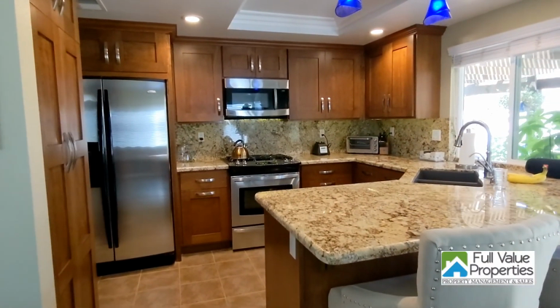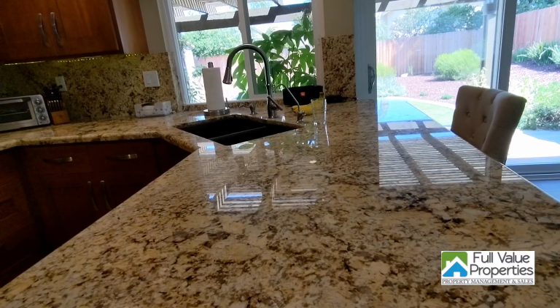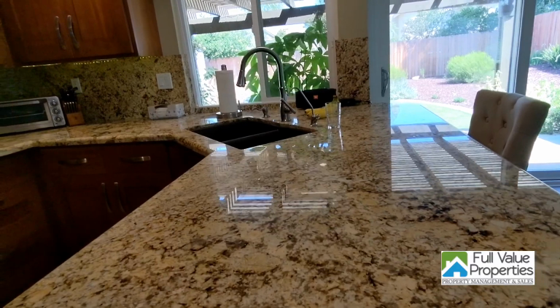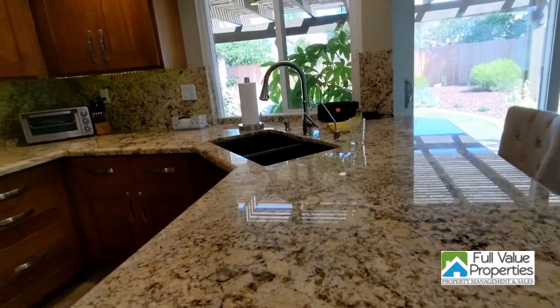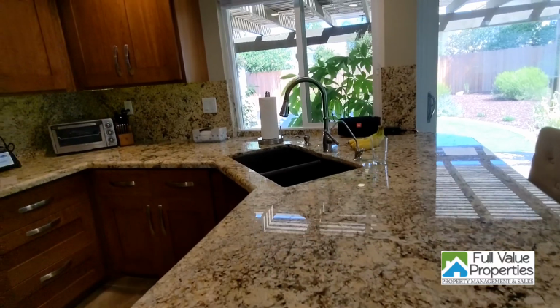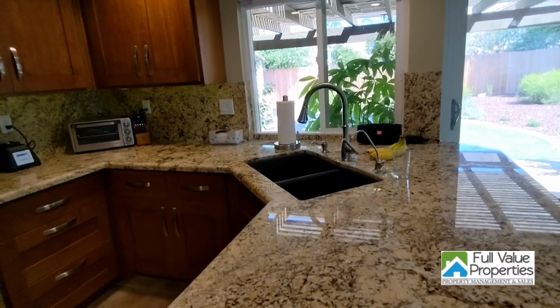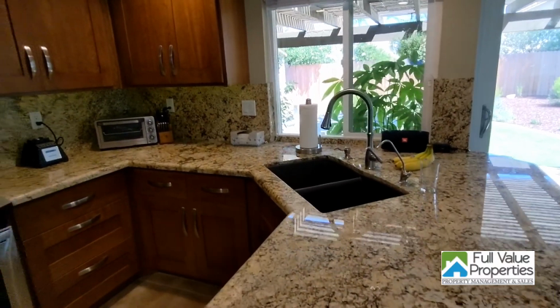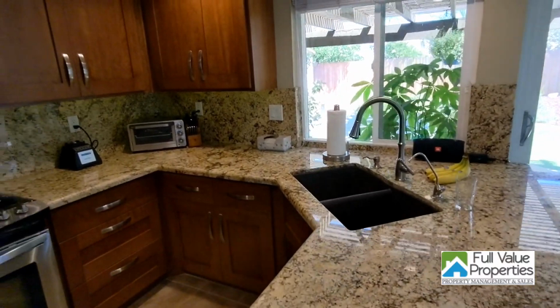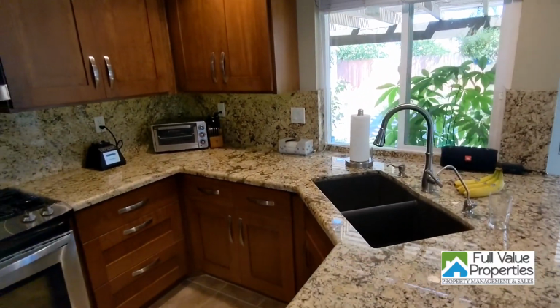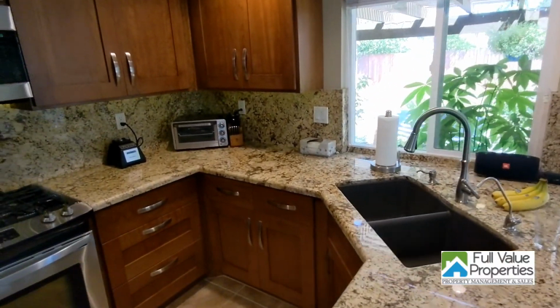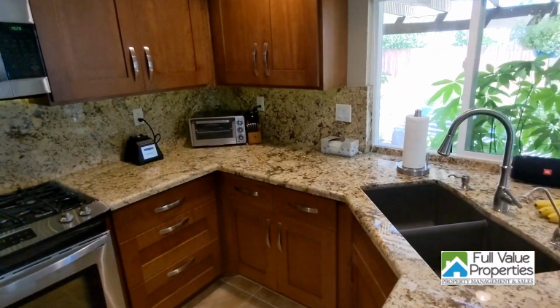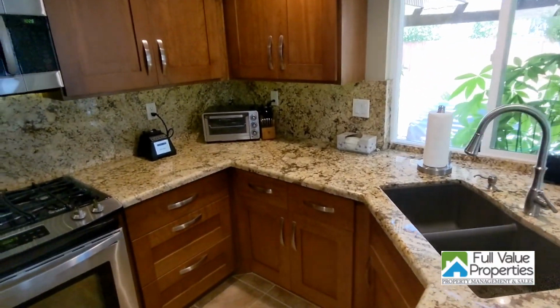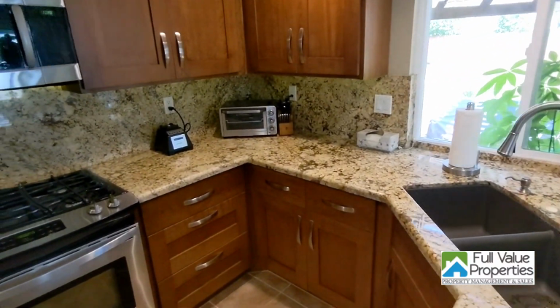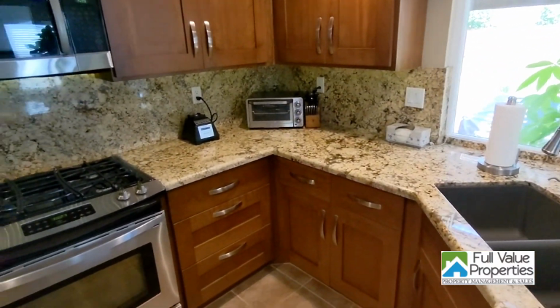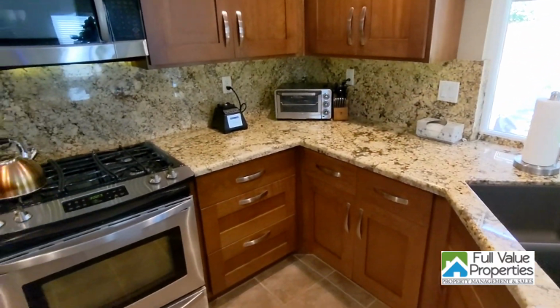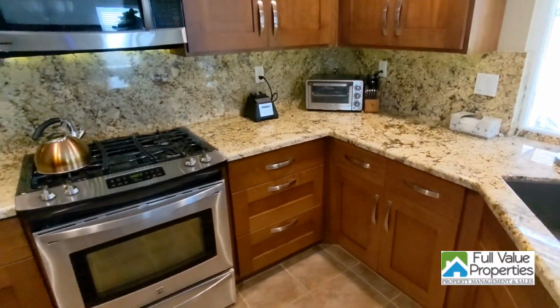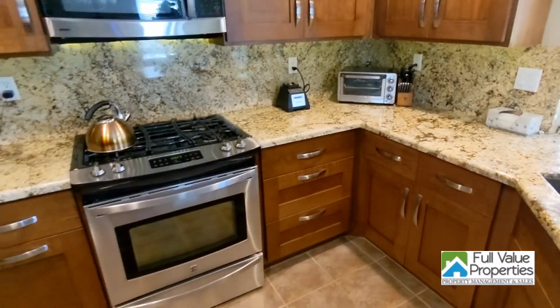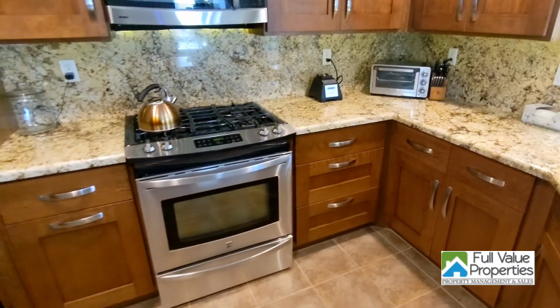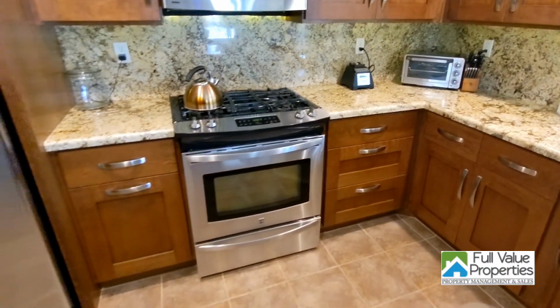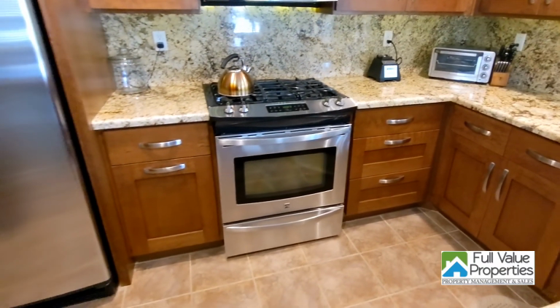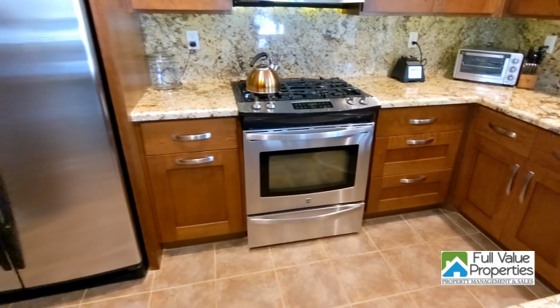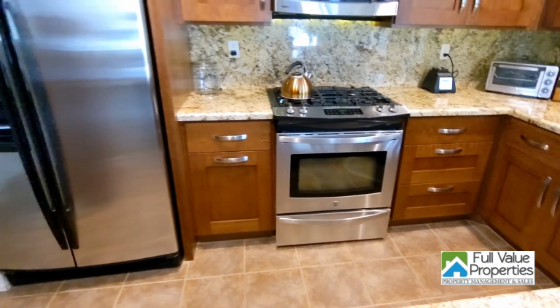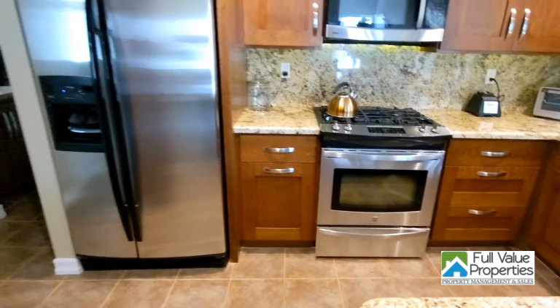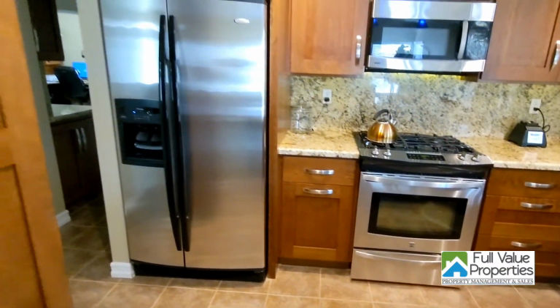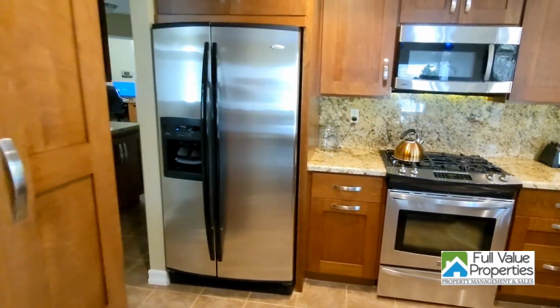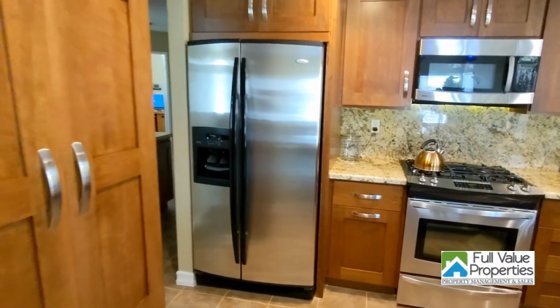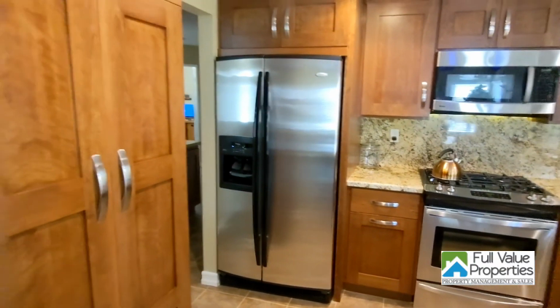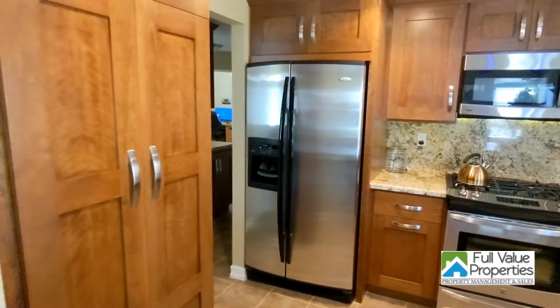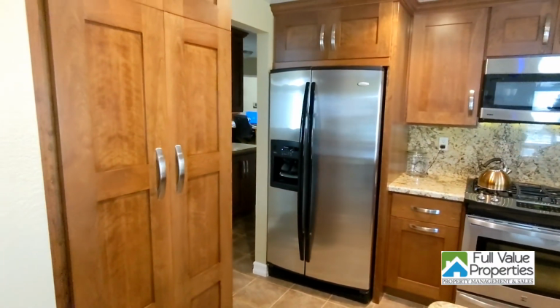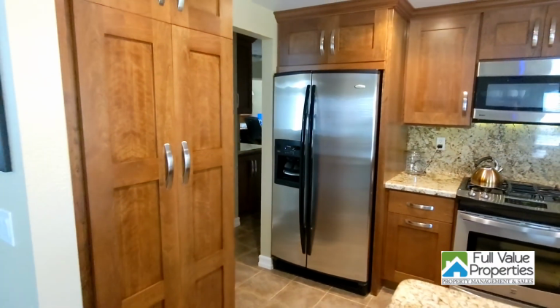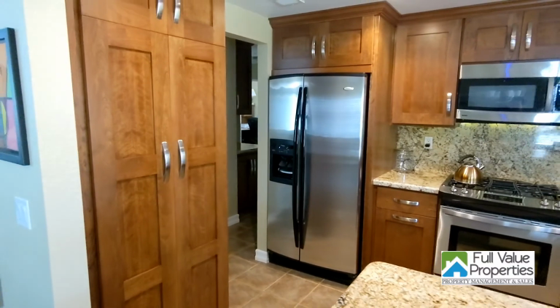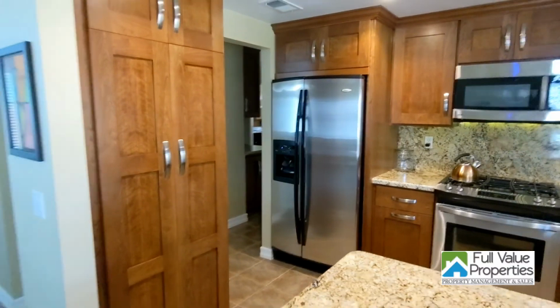The kitchen features new granite, new faucet, new sink, new stove, a new microwave, a new refrigerator, all new cabinetry, and nickel-finished hardware.